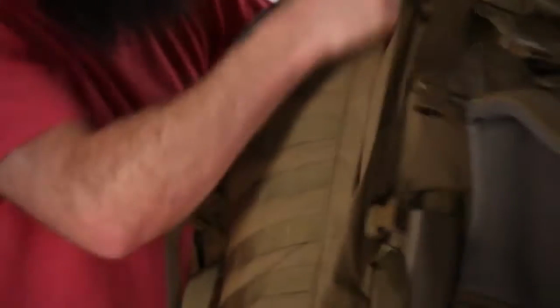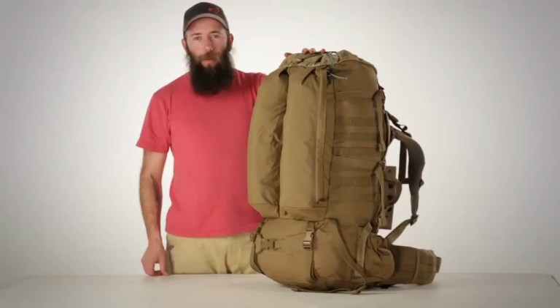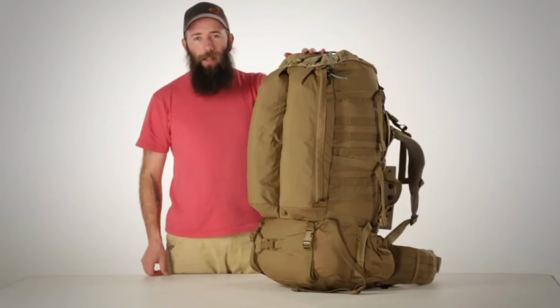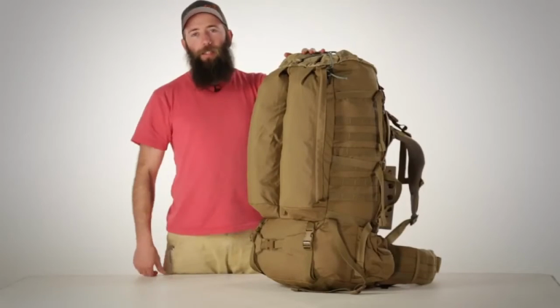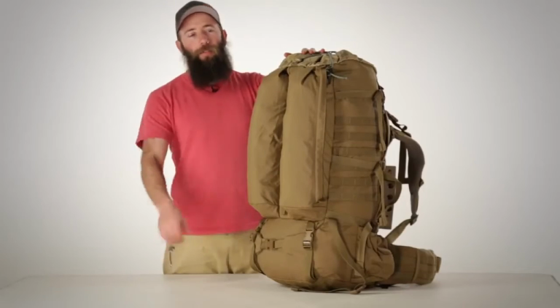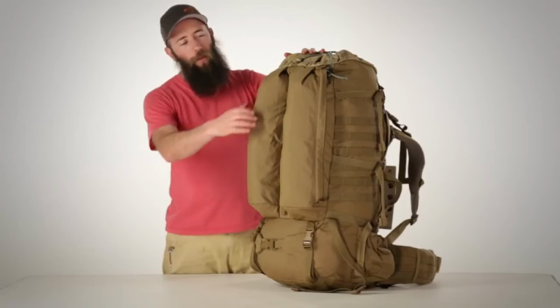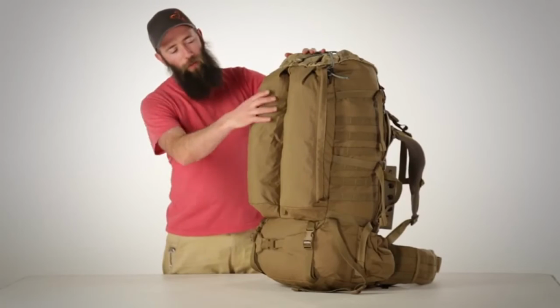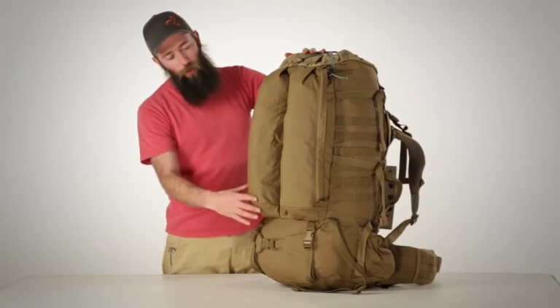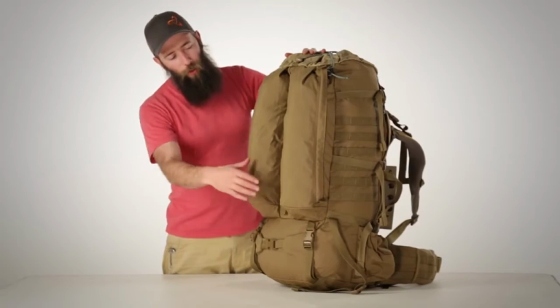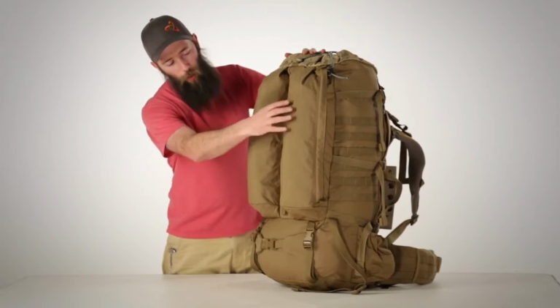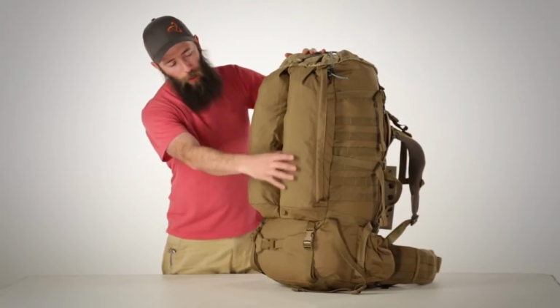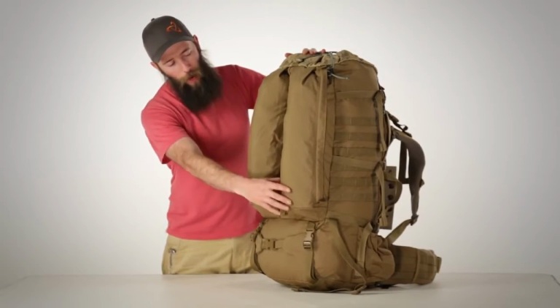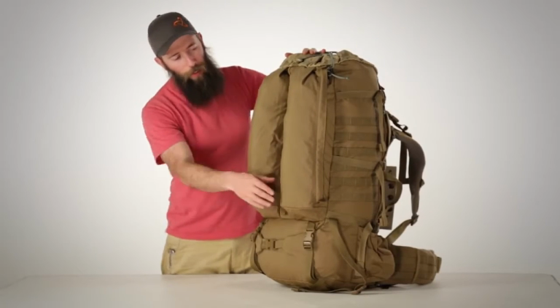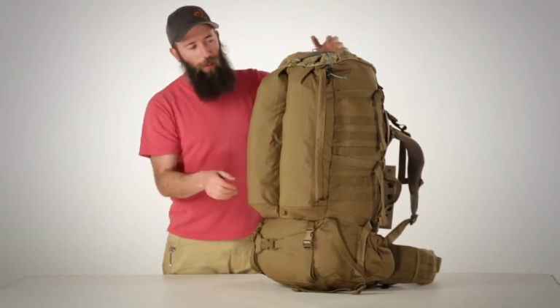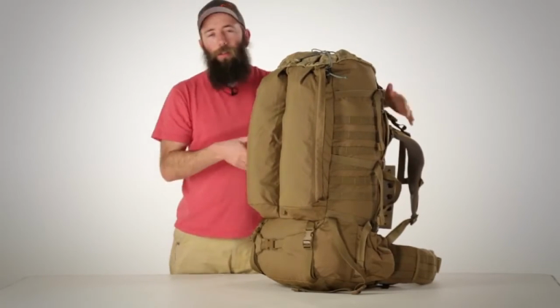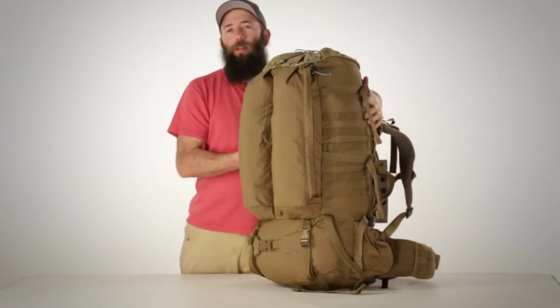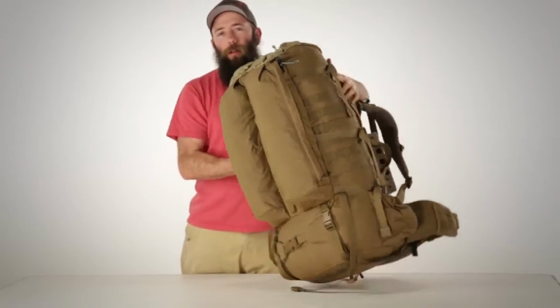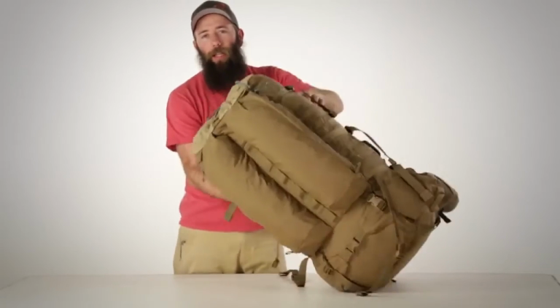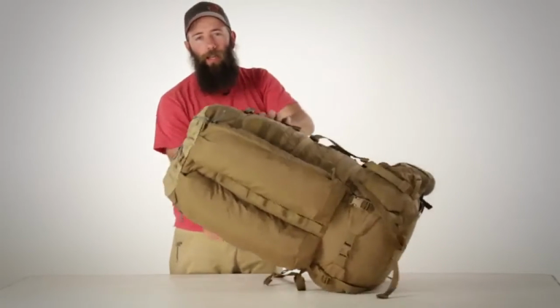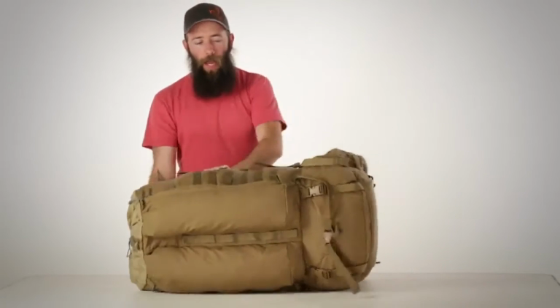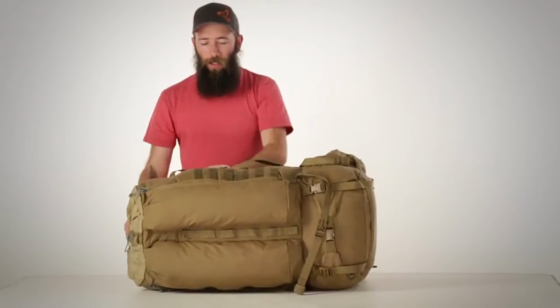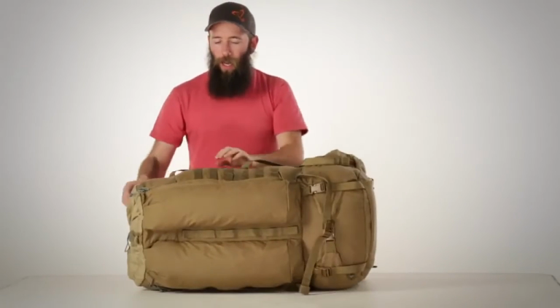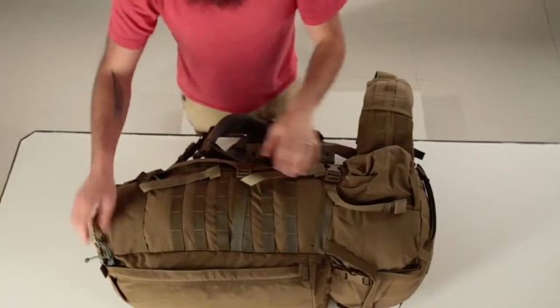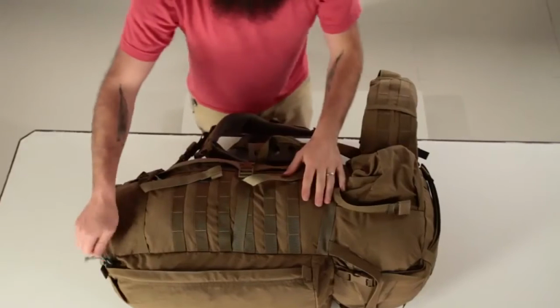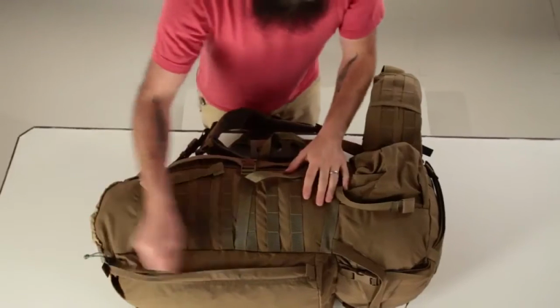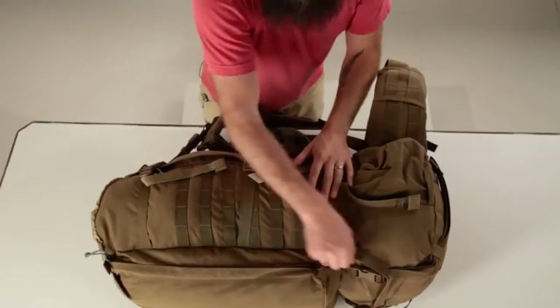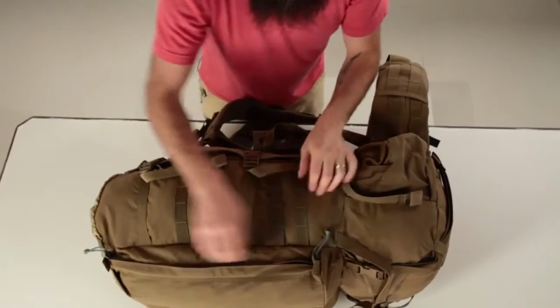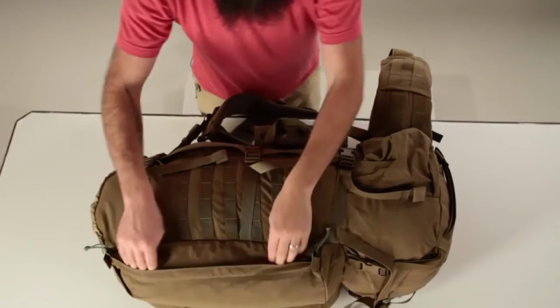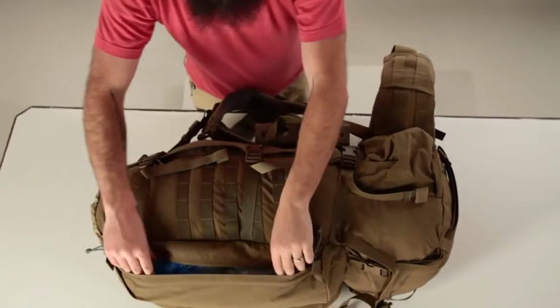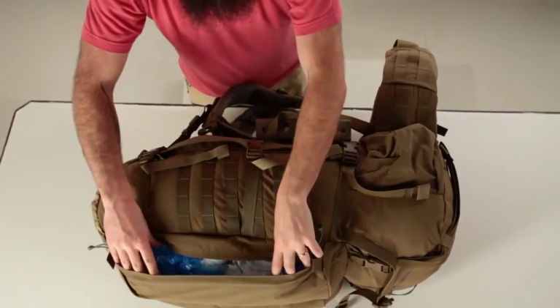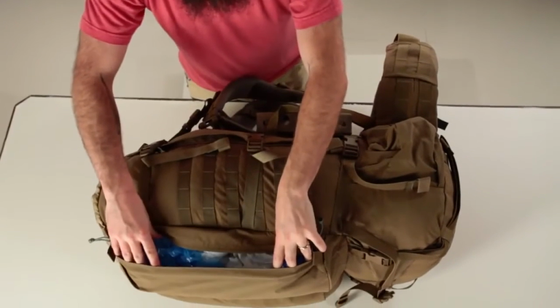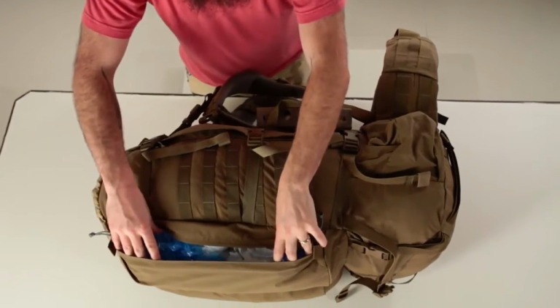The back of the NICE 6500 features our twin torpedo pockets. By laying the pack on its side you can quickly access anything that may be inside them.